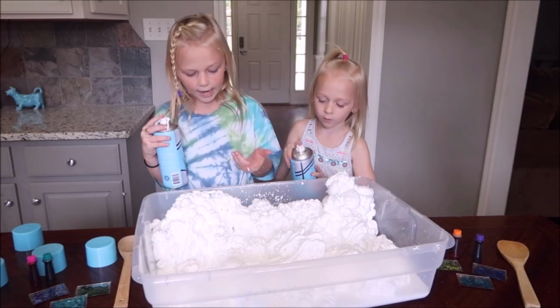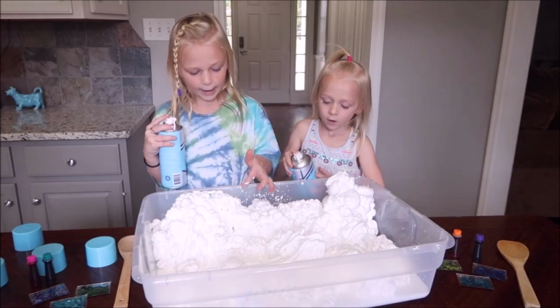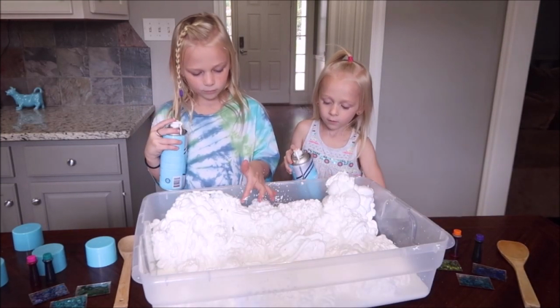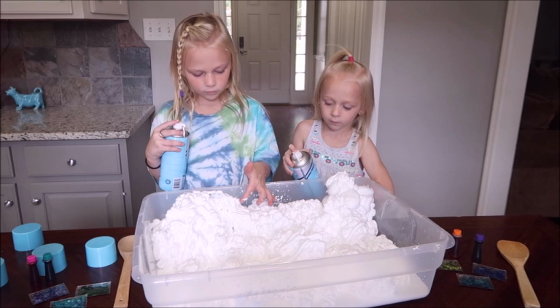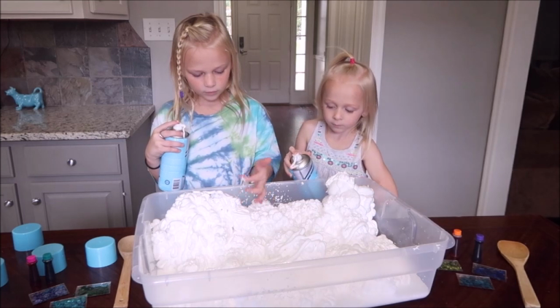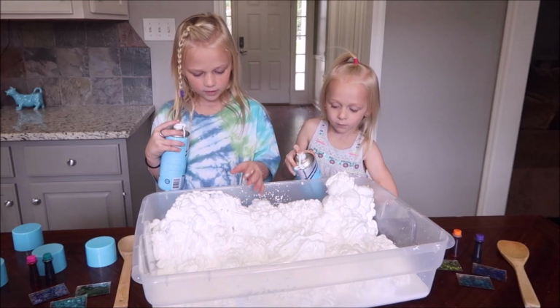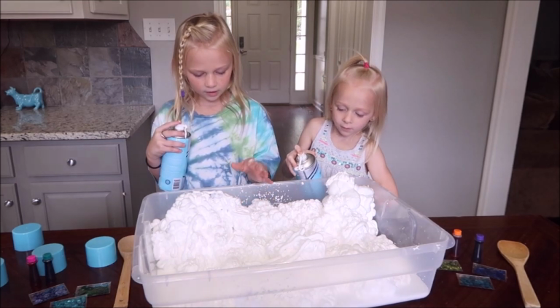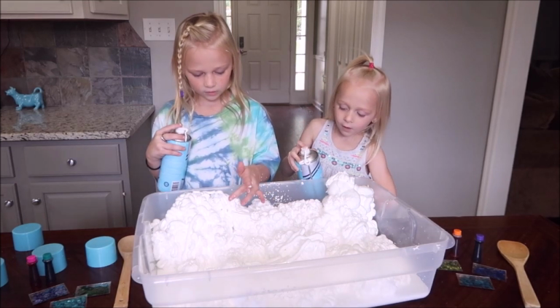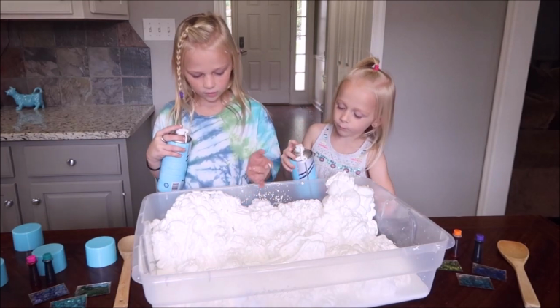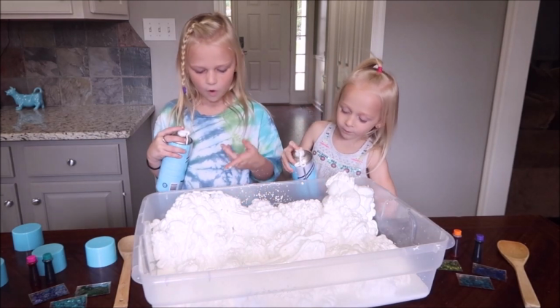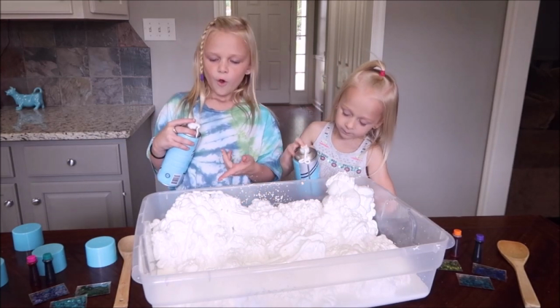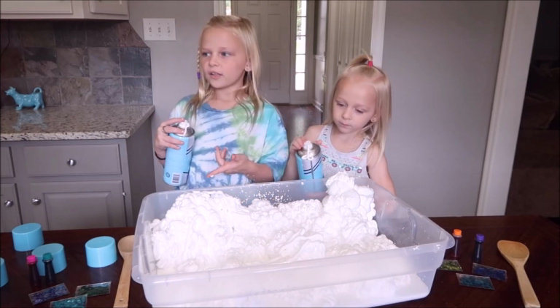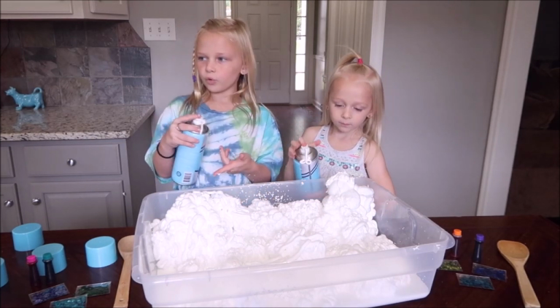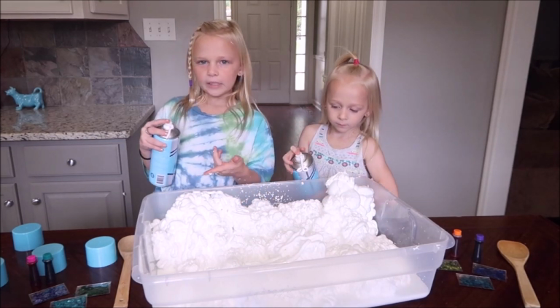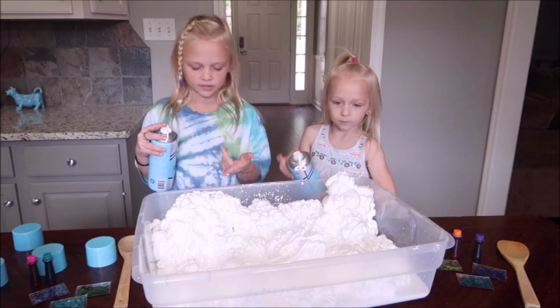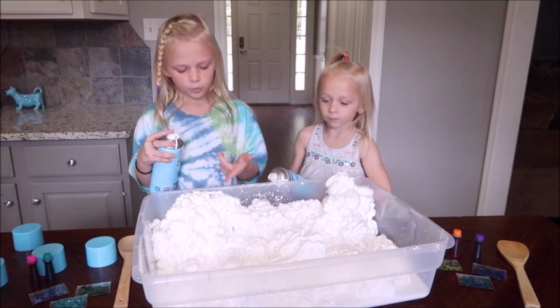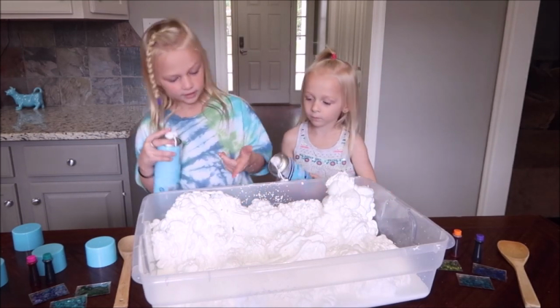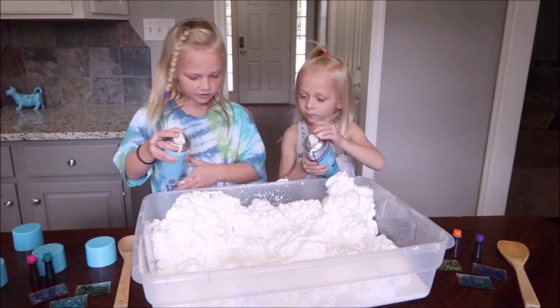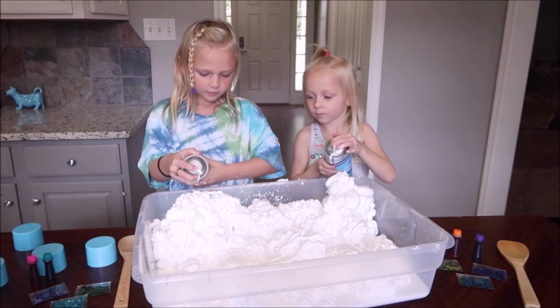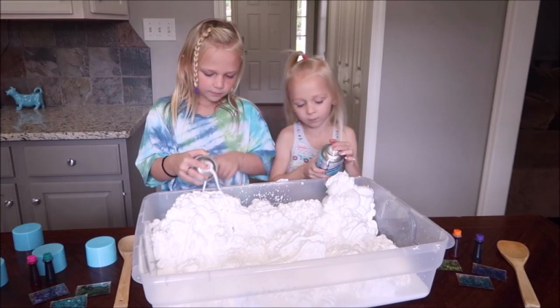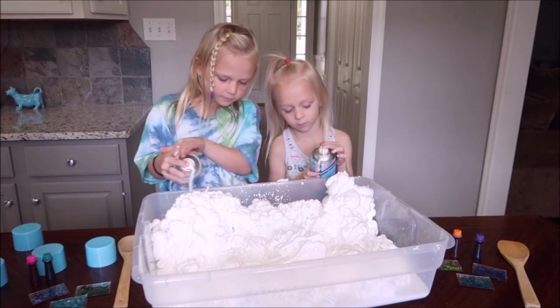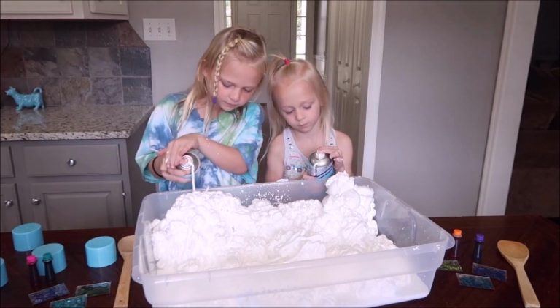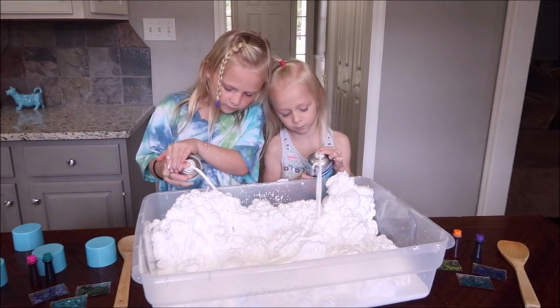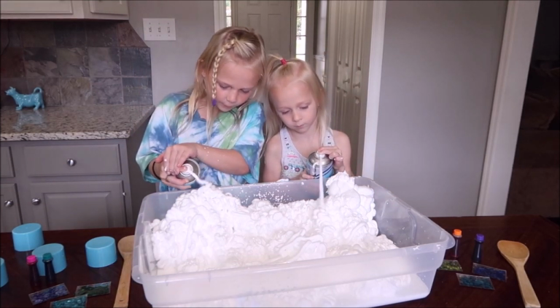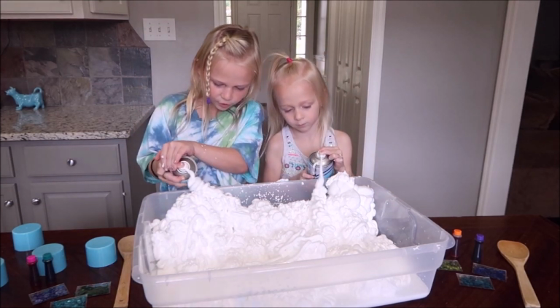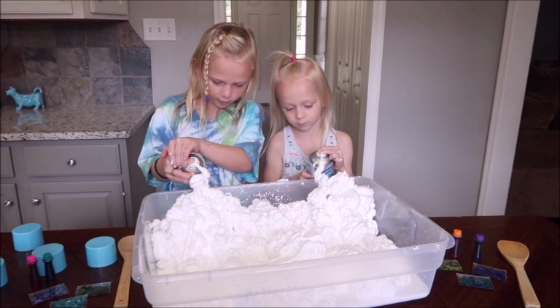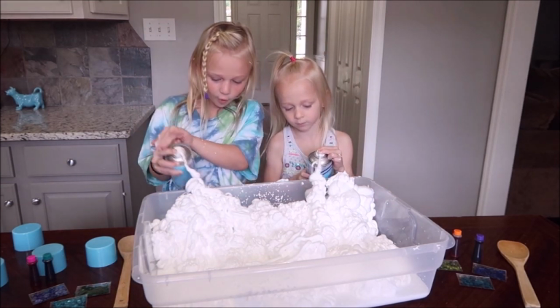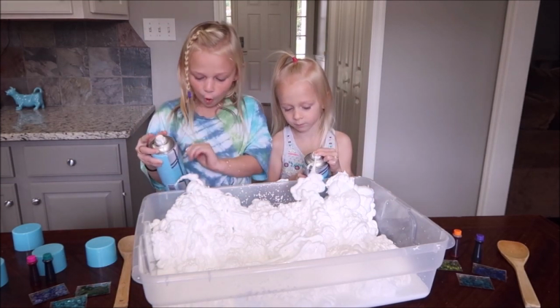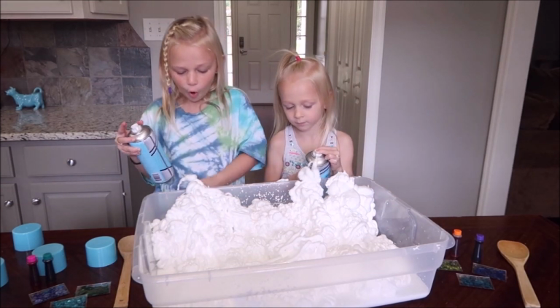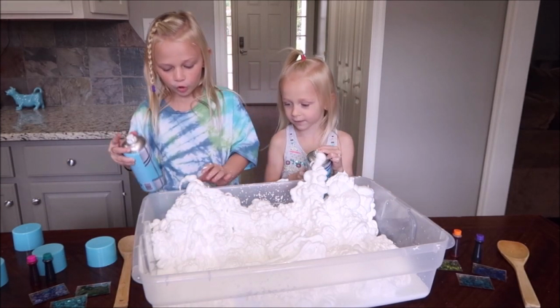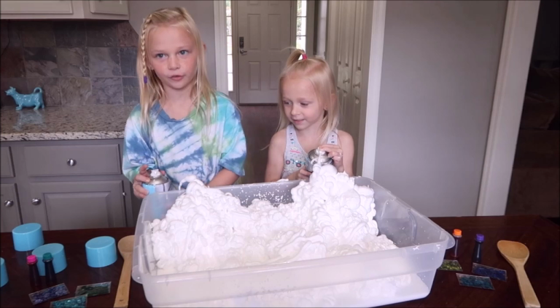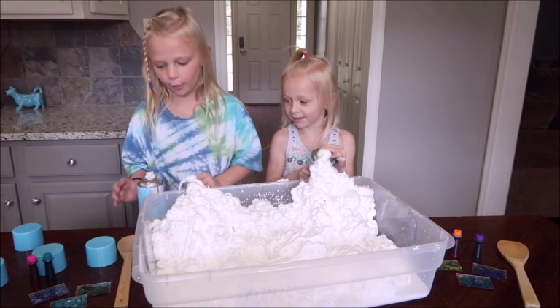Look at that. Guys, look at this — look at that little wormy. Nice little wormy. It's not one giant wormy. It's falling out.